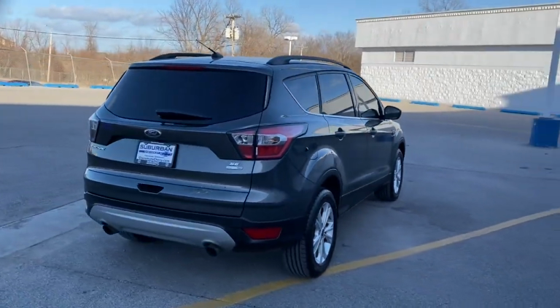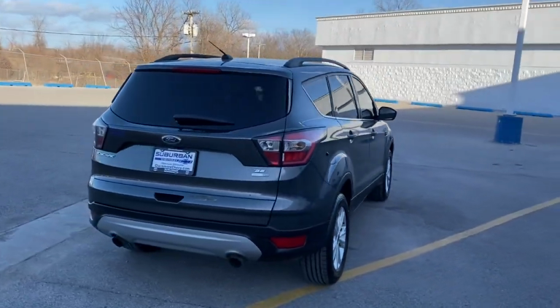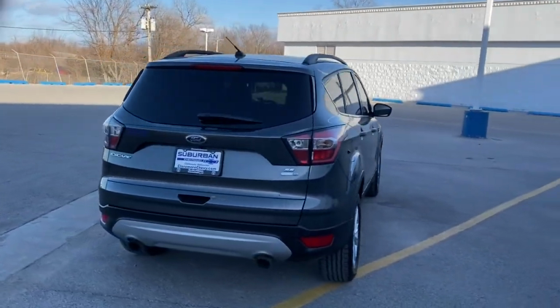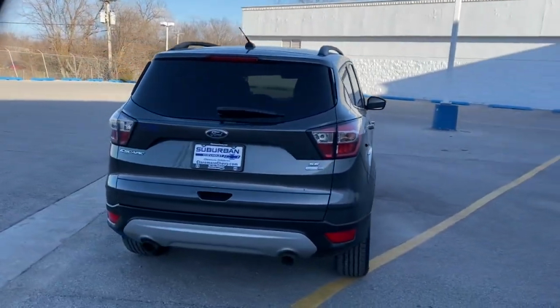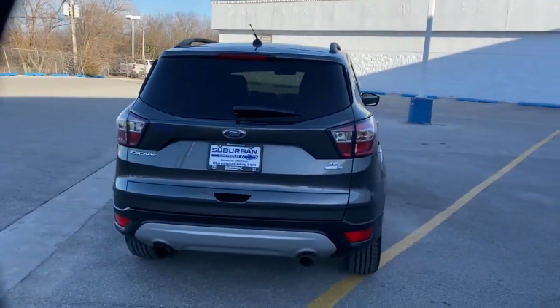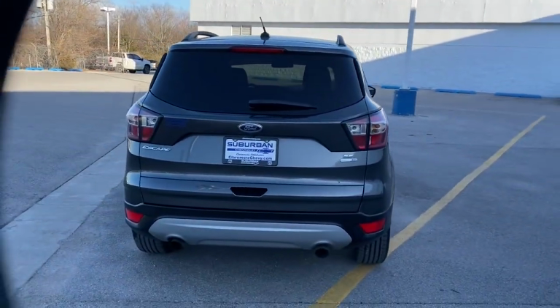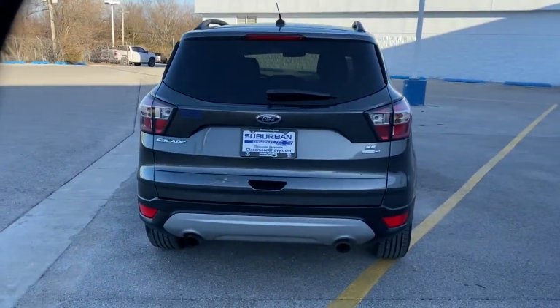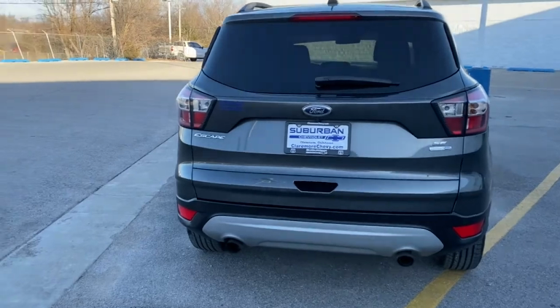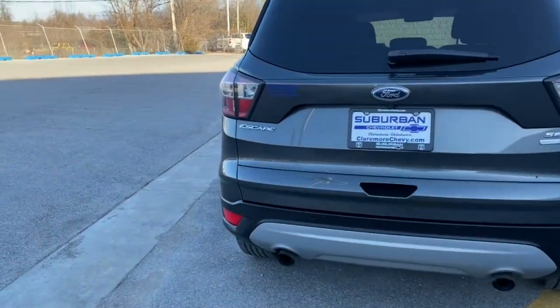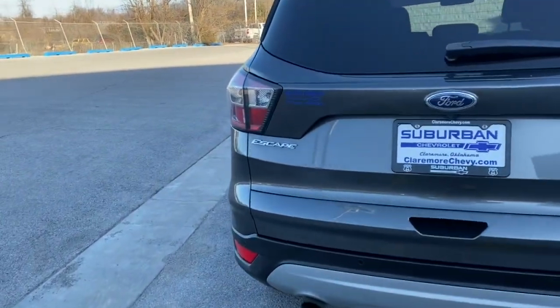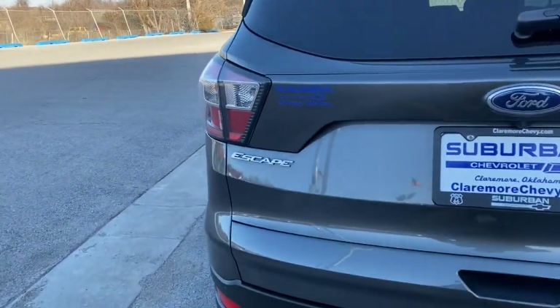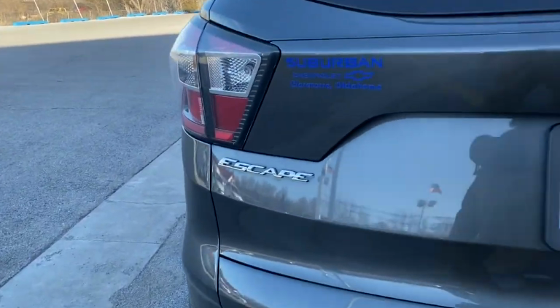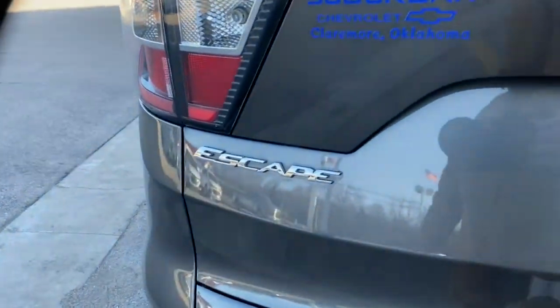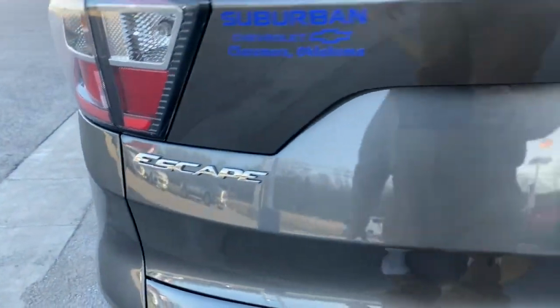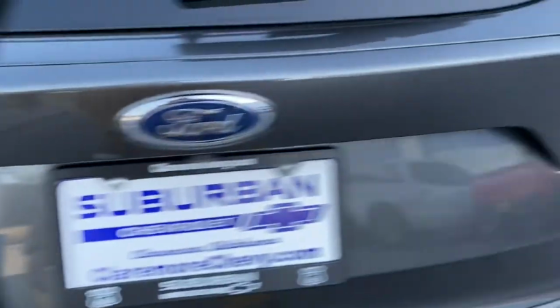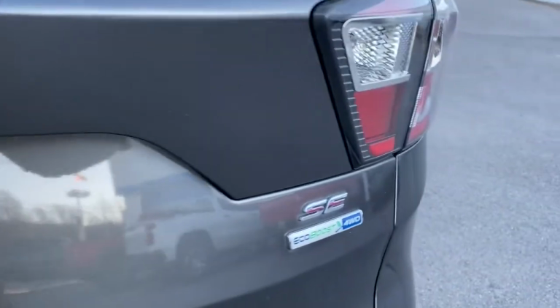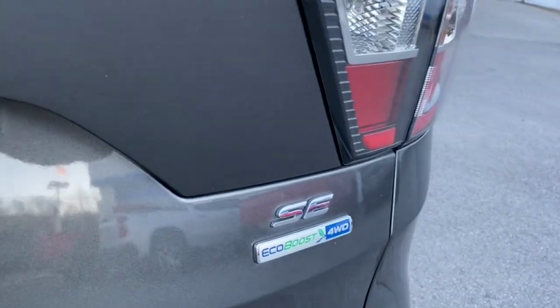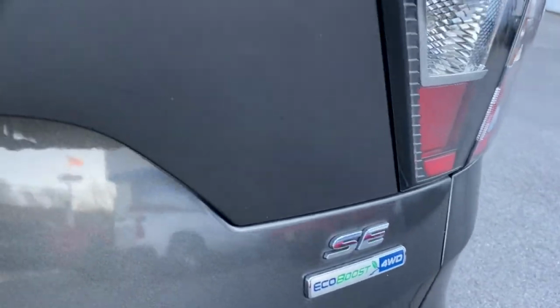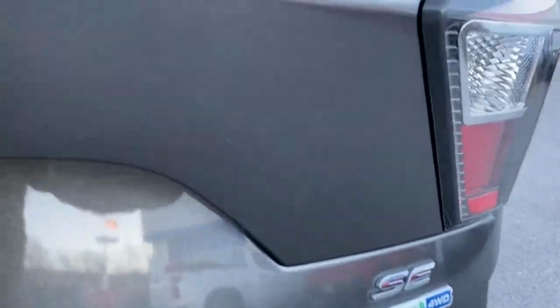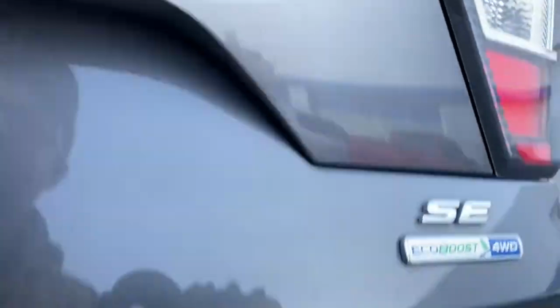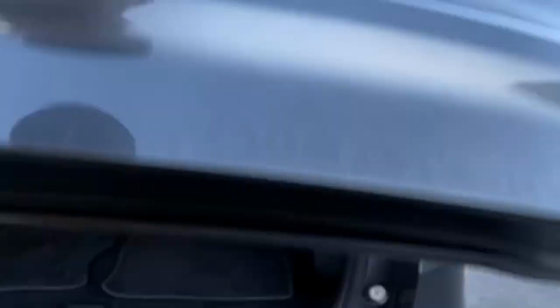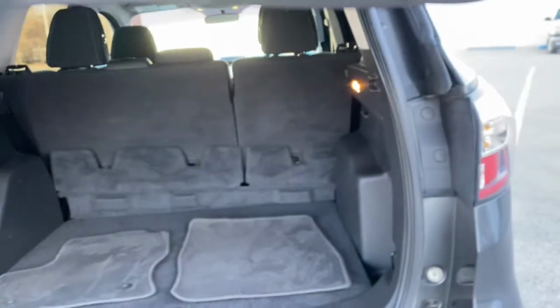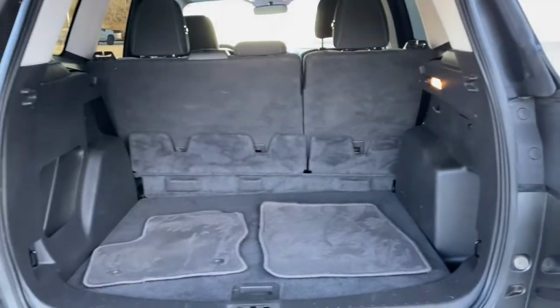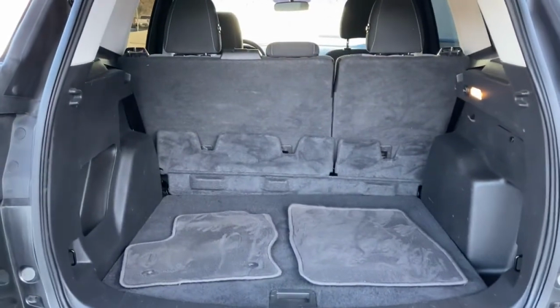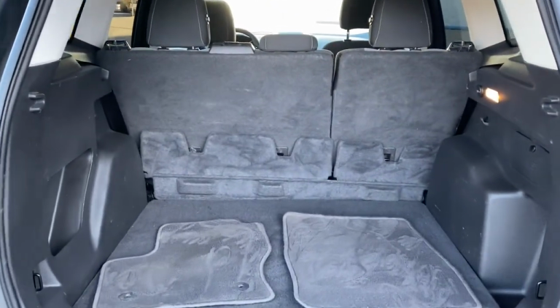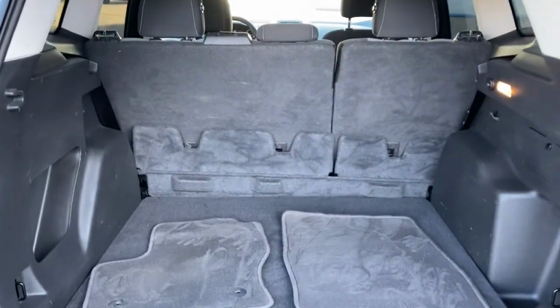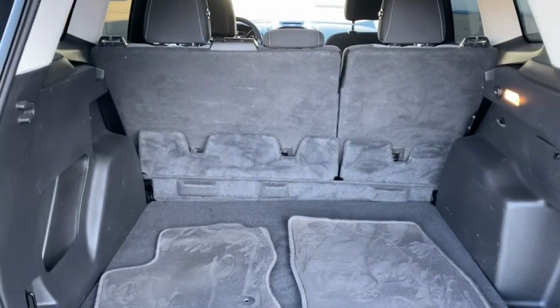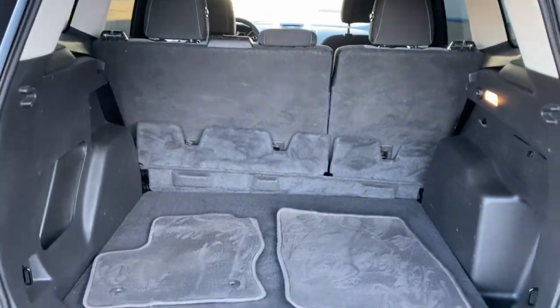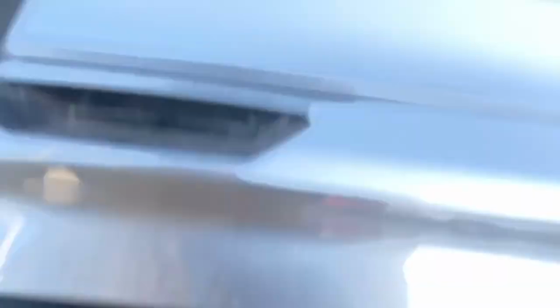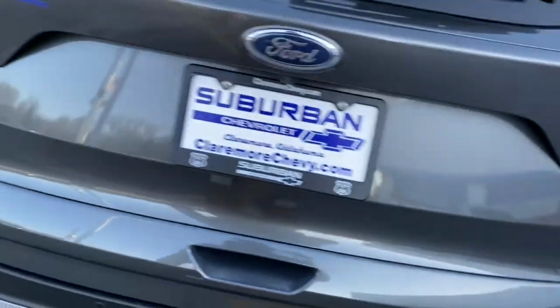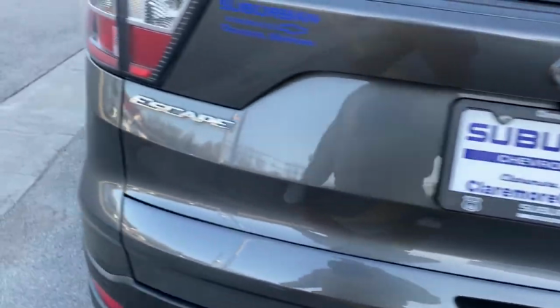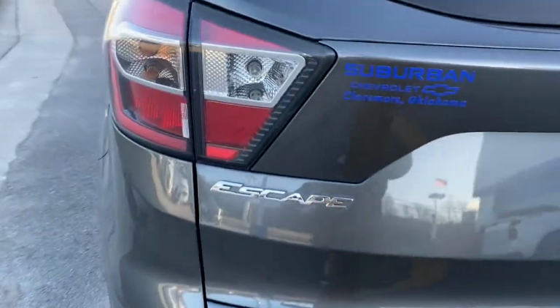This compact crossover delivers safety, convenience, versatility, and a smooth, relaxing driving experience, so all you need to do is enjoy the ride. The following are some of this vehicle's highlighted options.